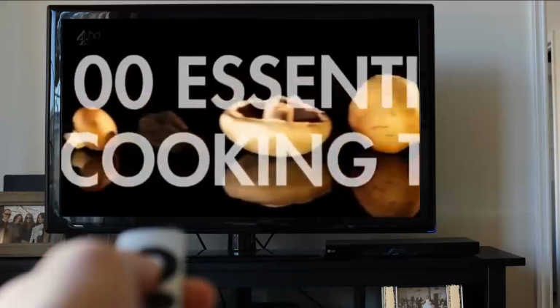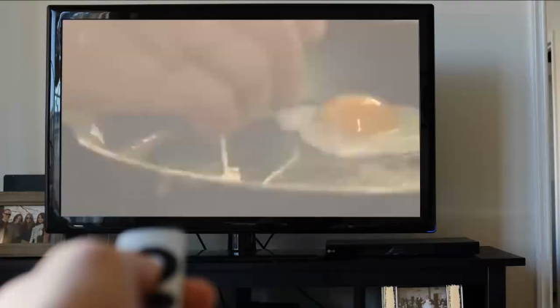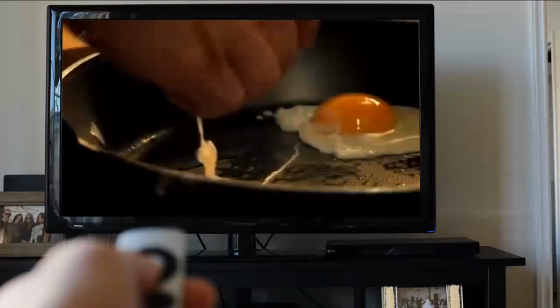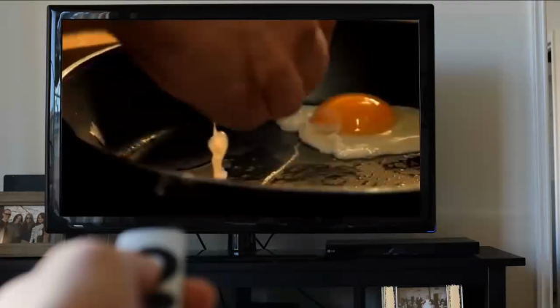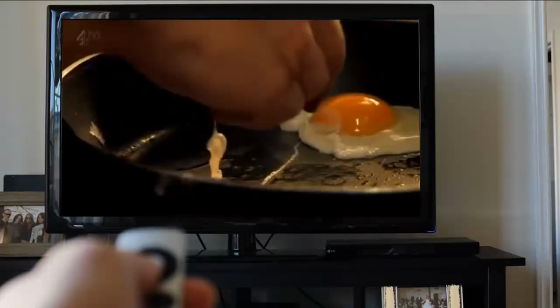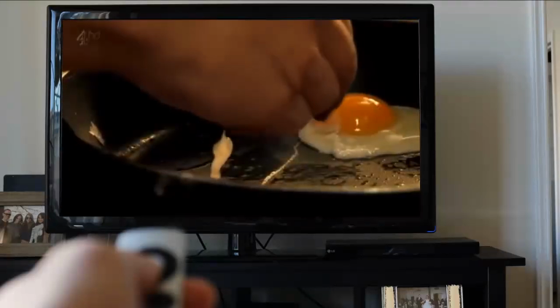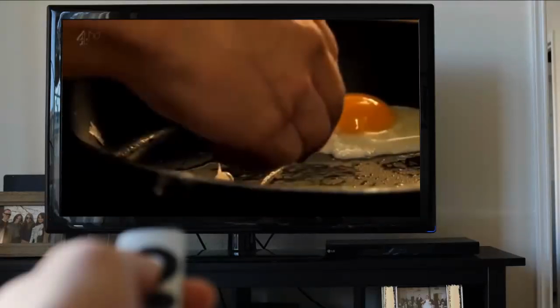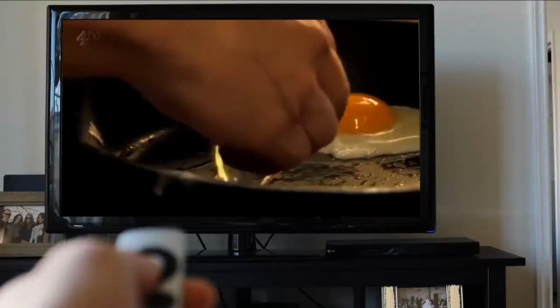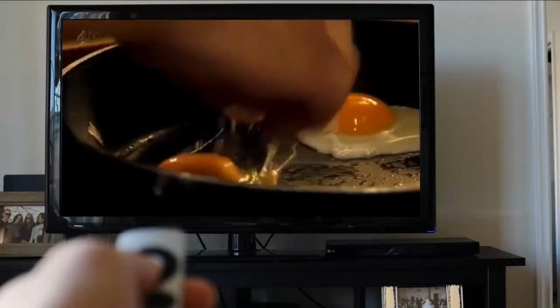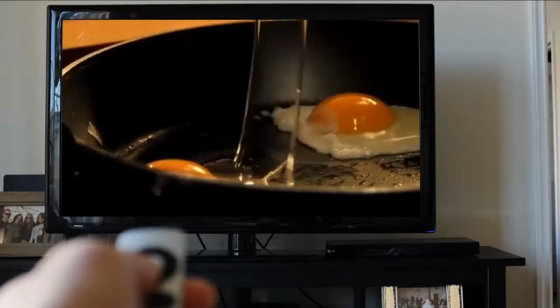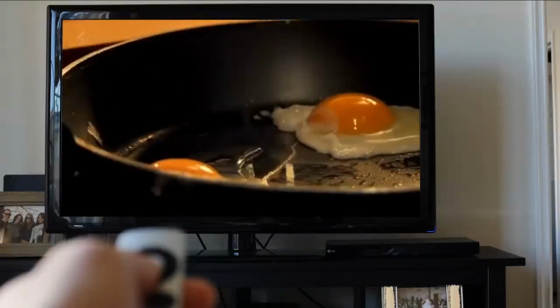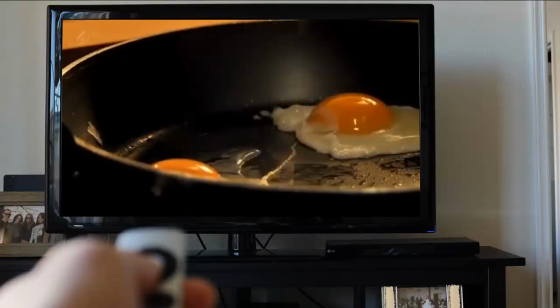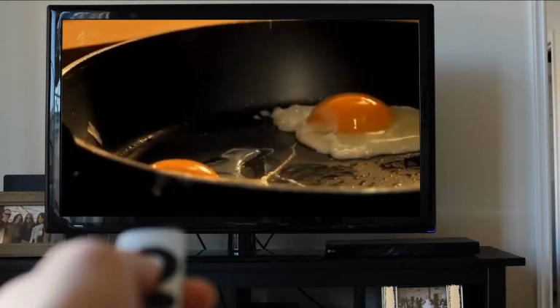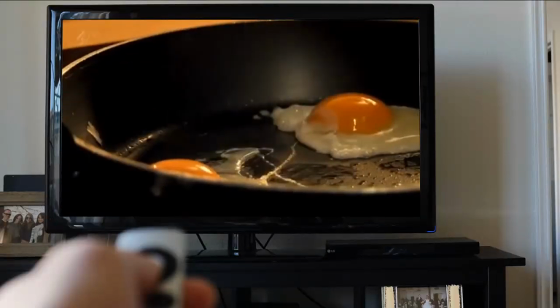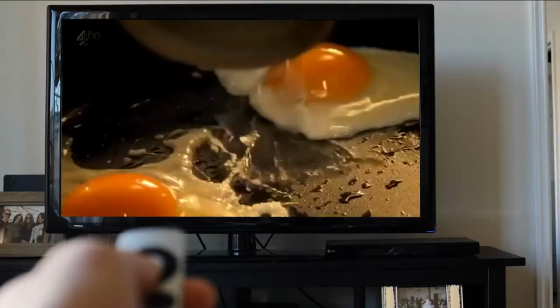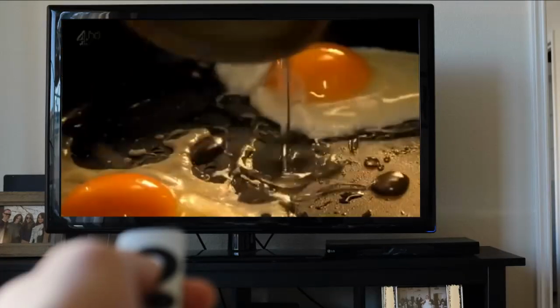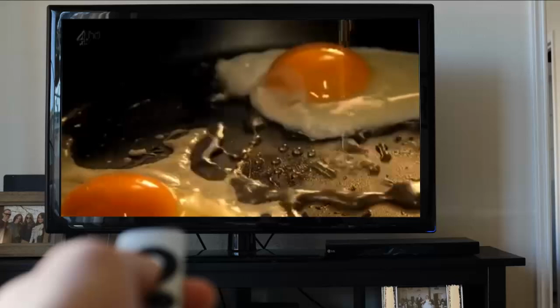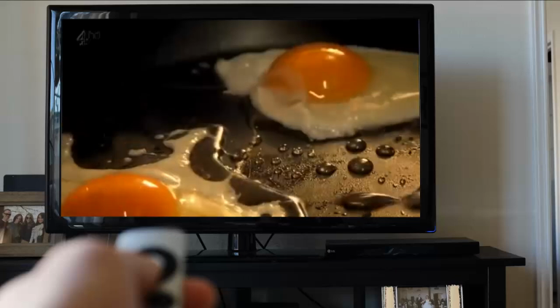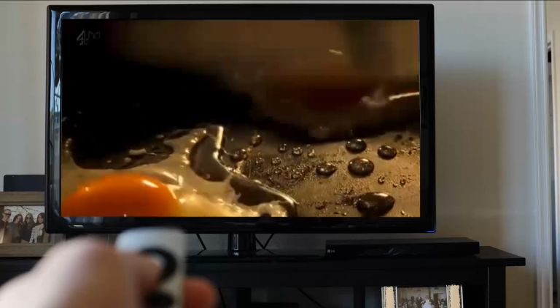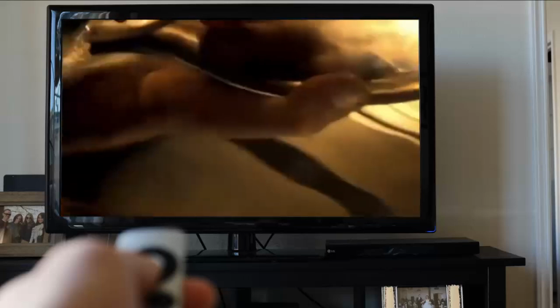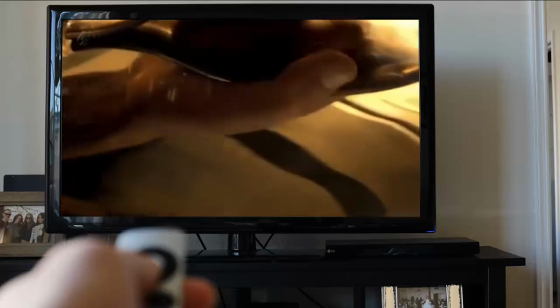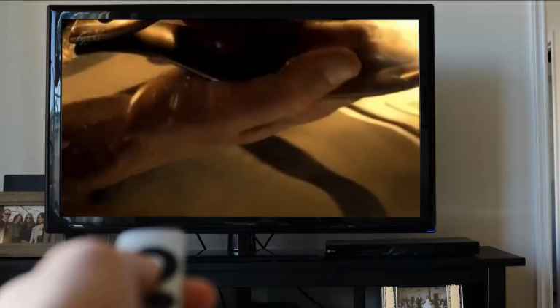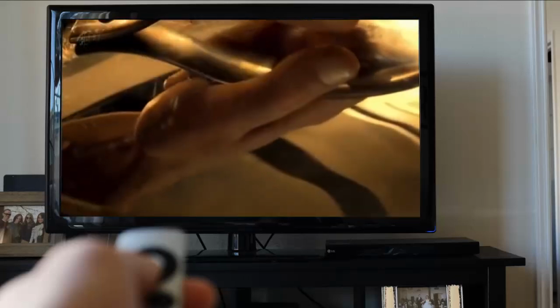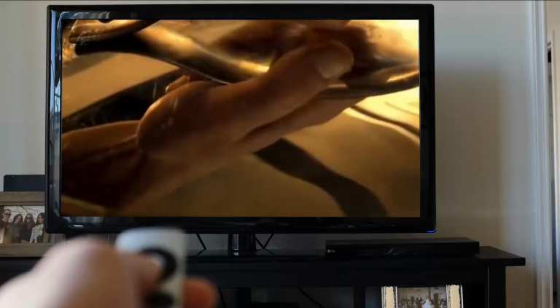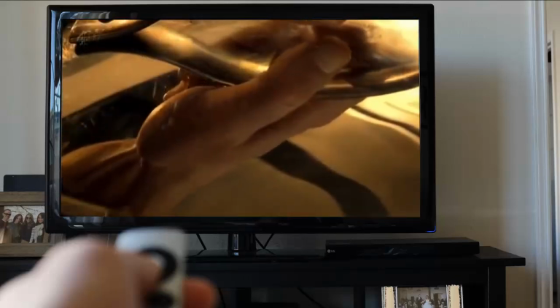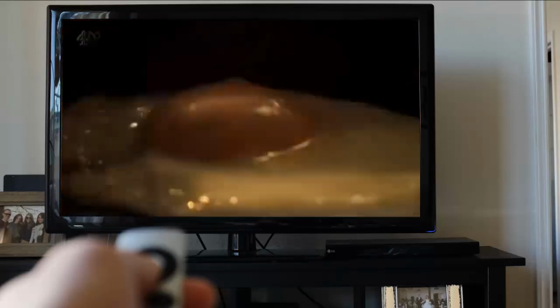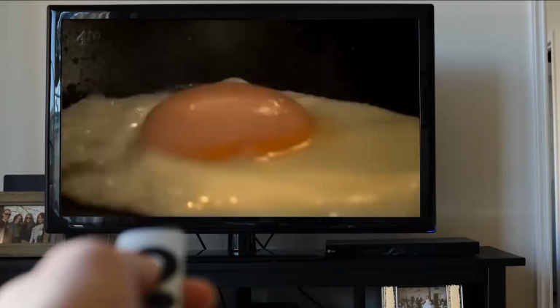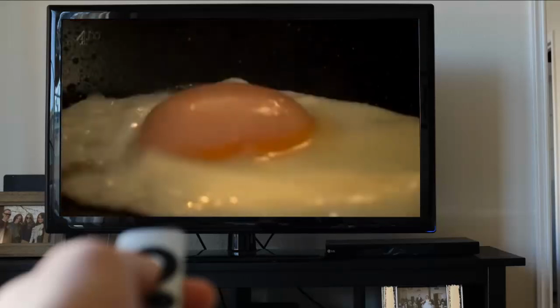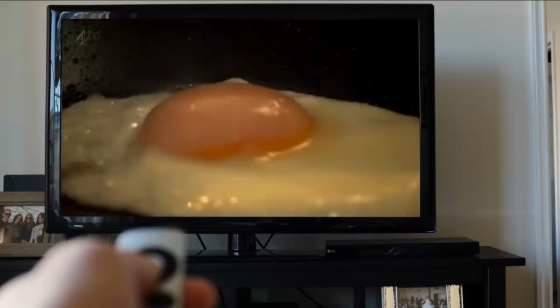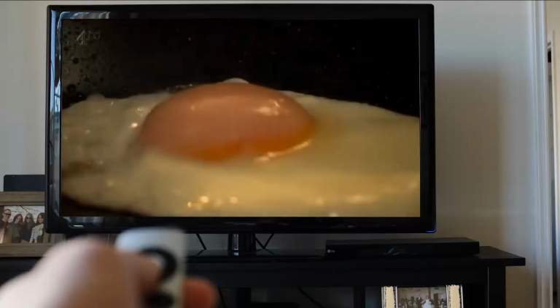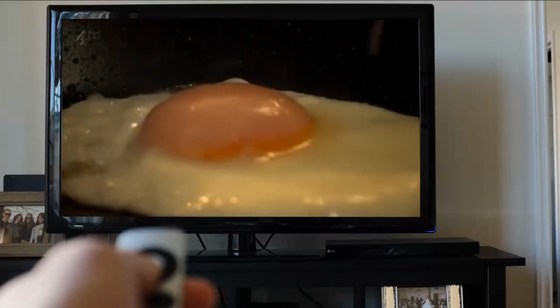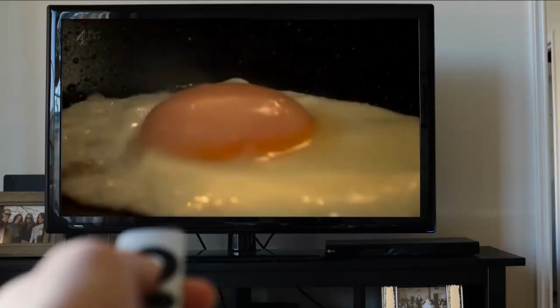For prize-winning fried eggs, fry them in oil, adding a tablespoon of water, then cover. The water steams the top of the egg to perfection.